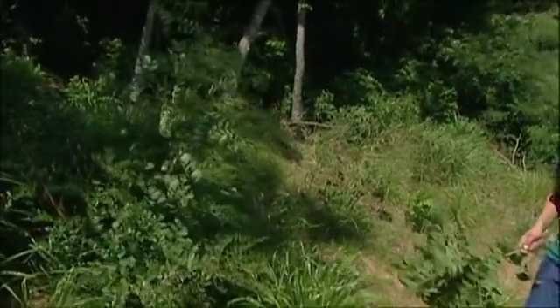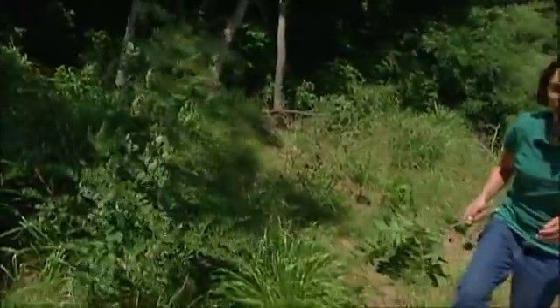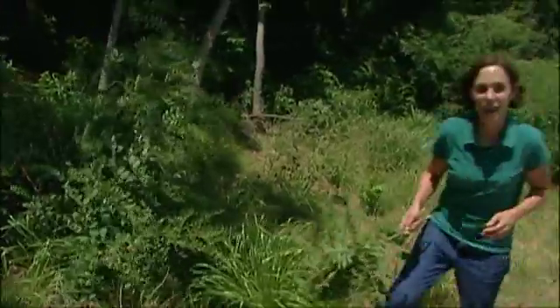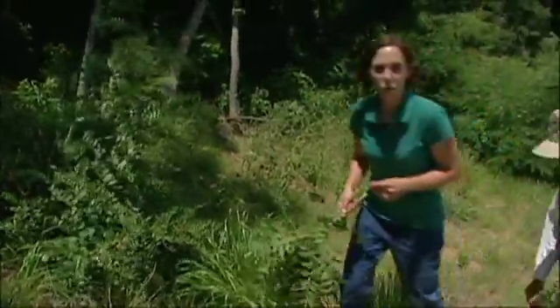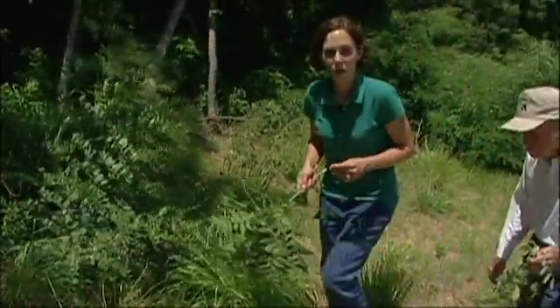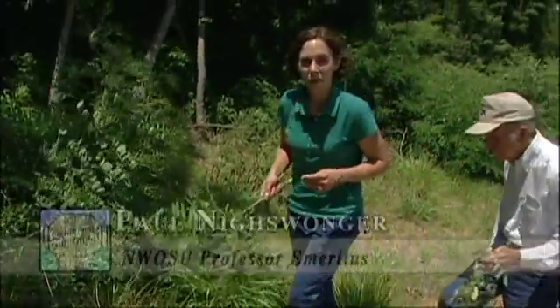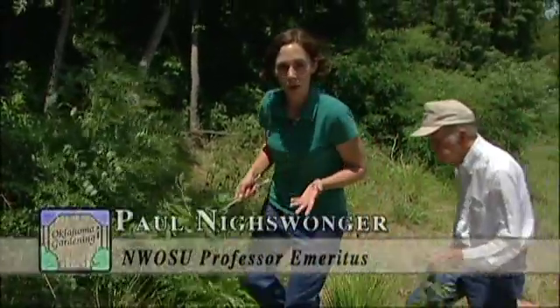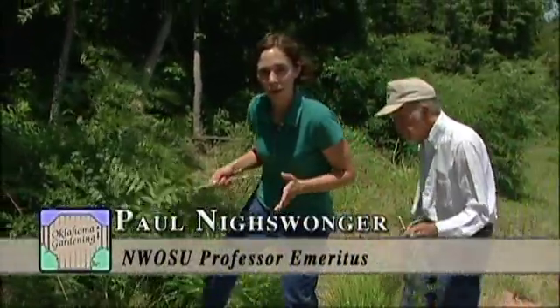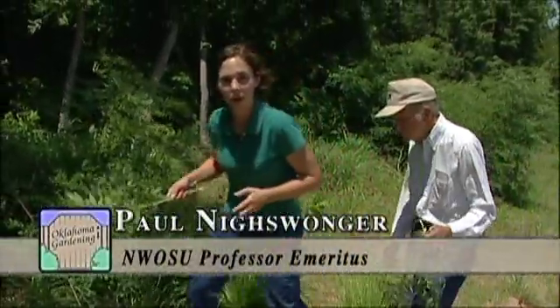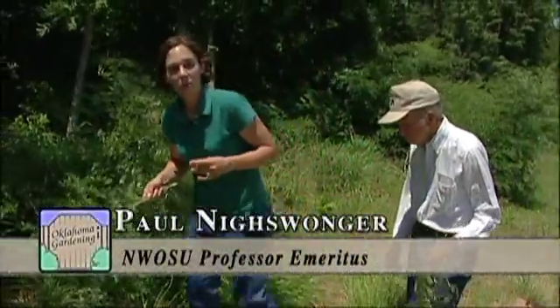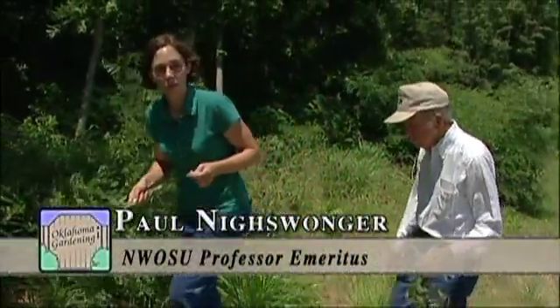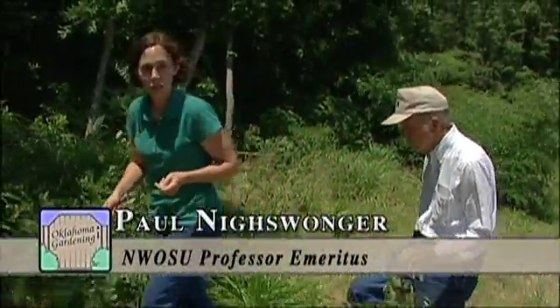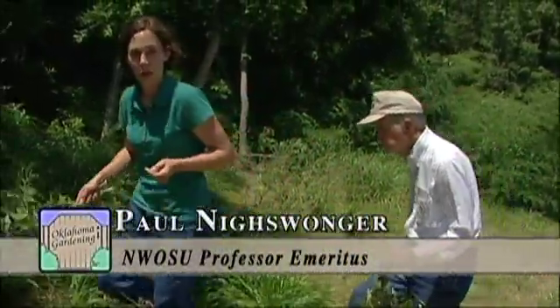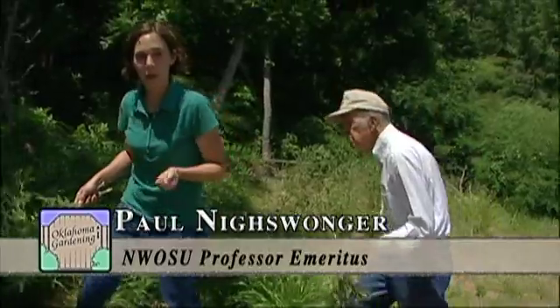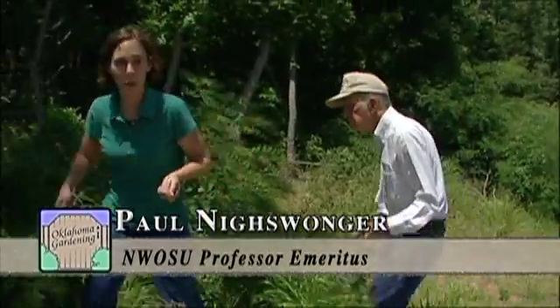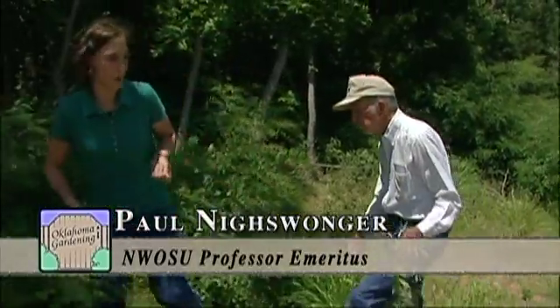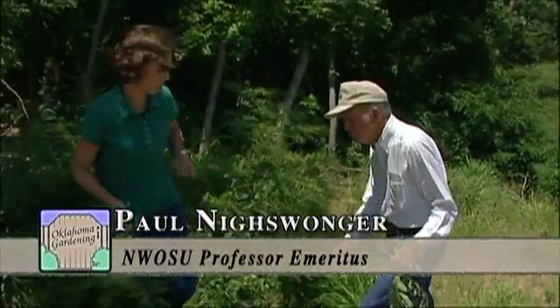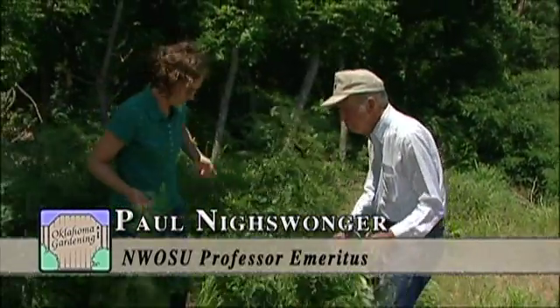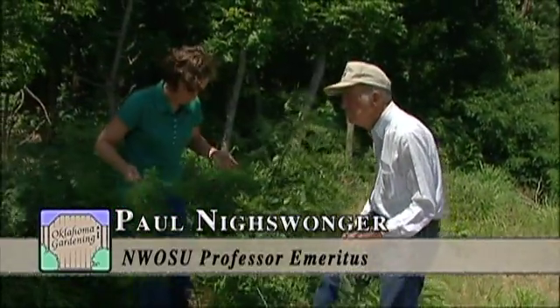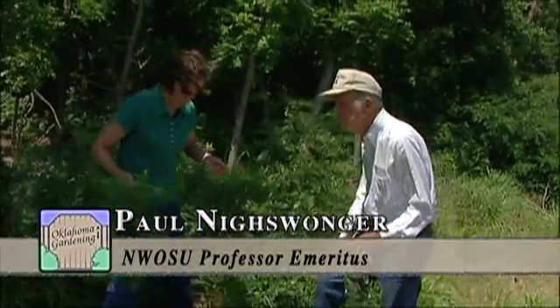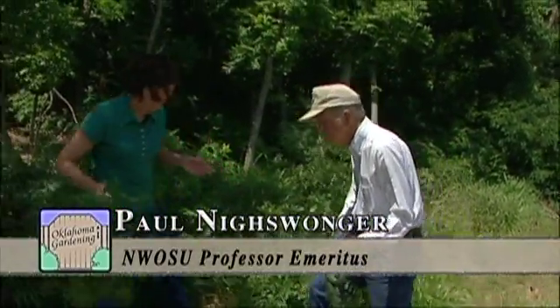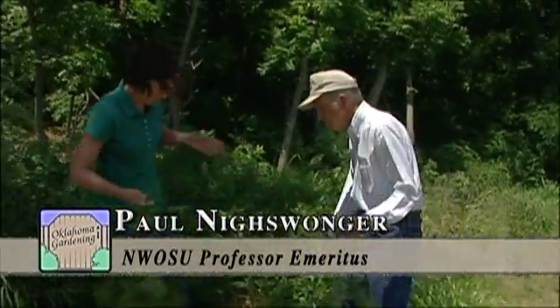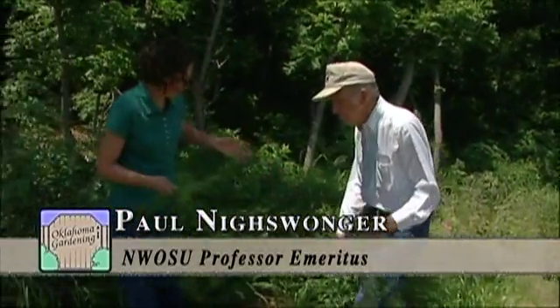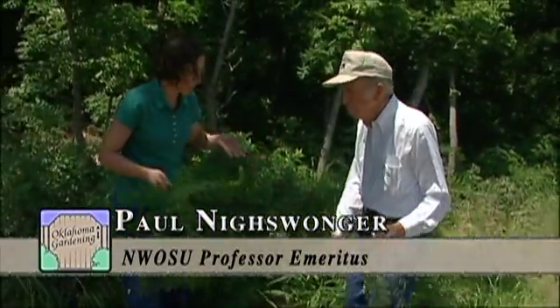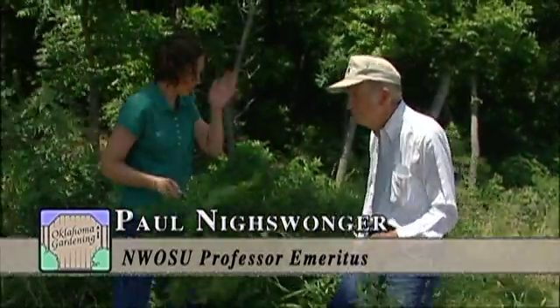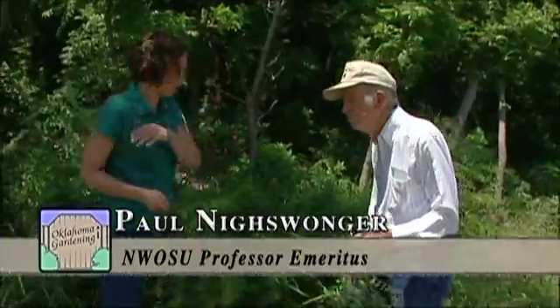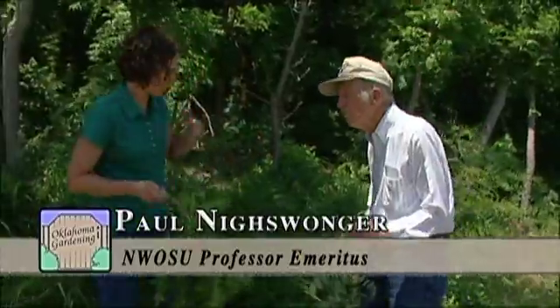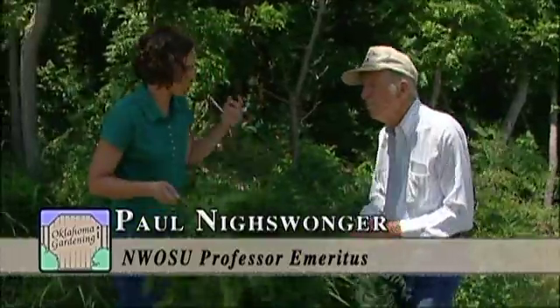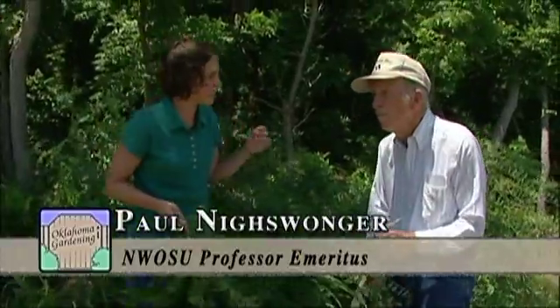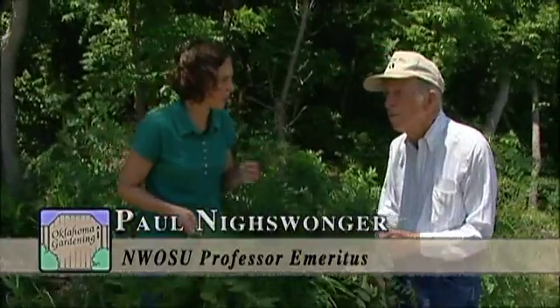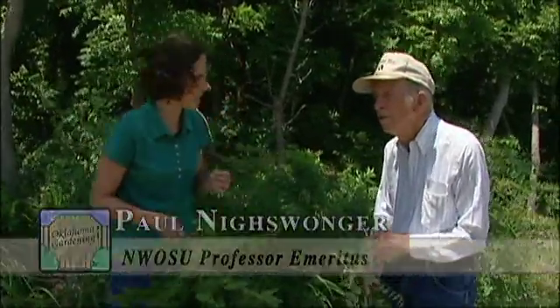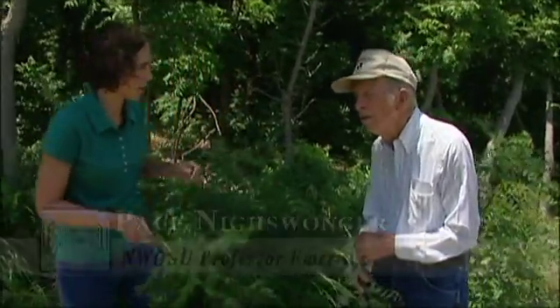Joining us now is Paul Nieswanger, retired botanist from NWOSU. Could you tell me a little bit about some of the trees that grow in this area?